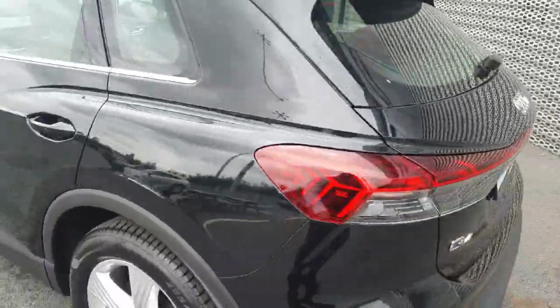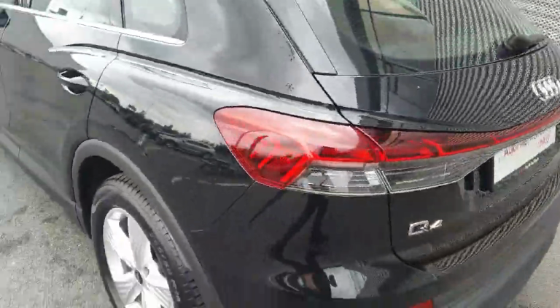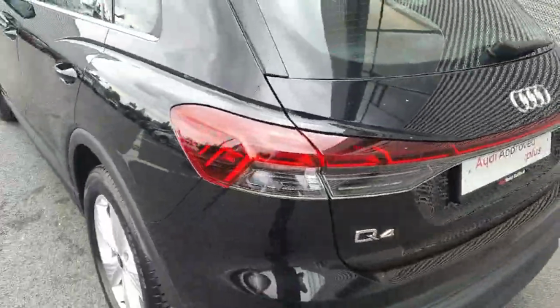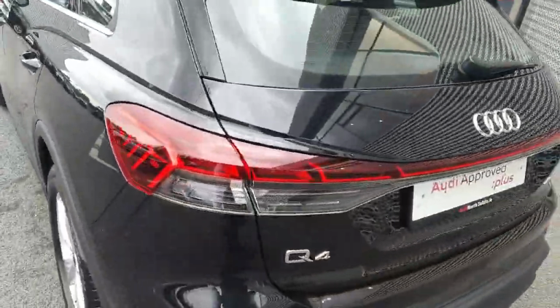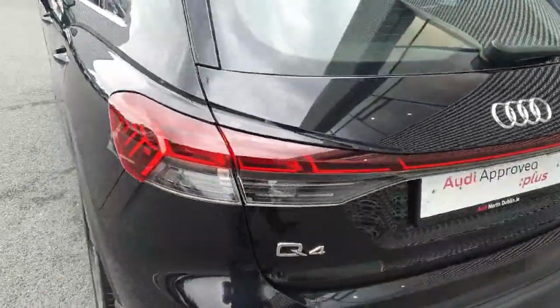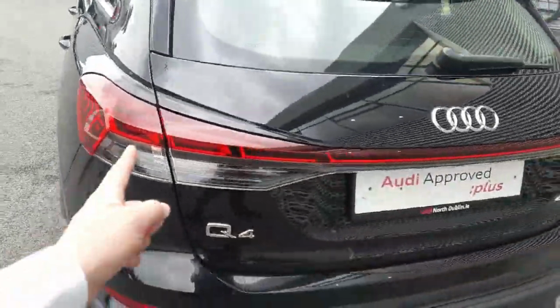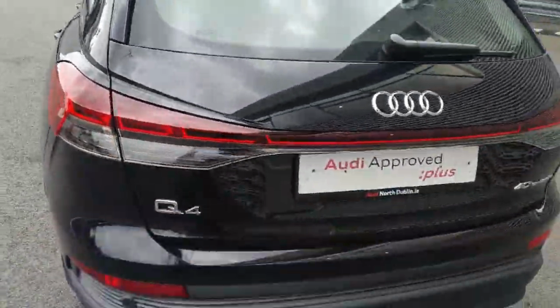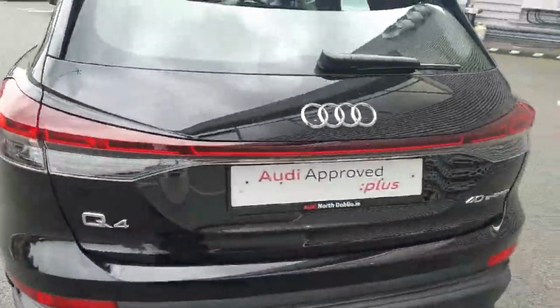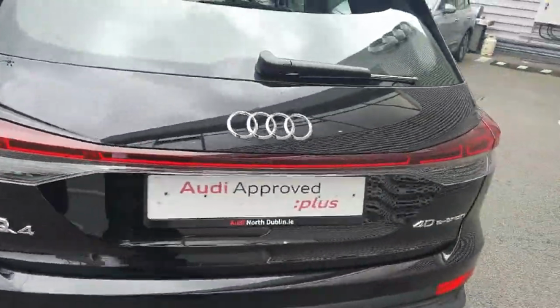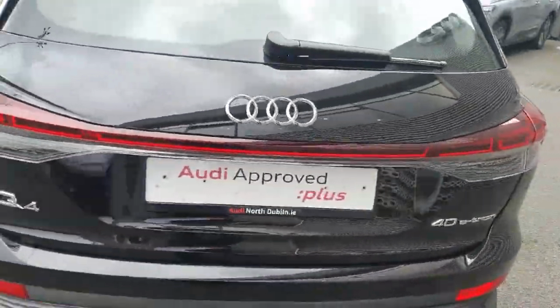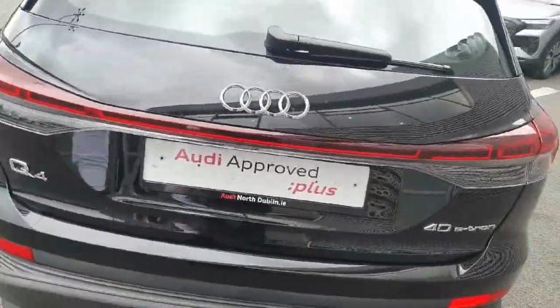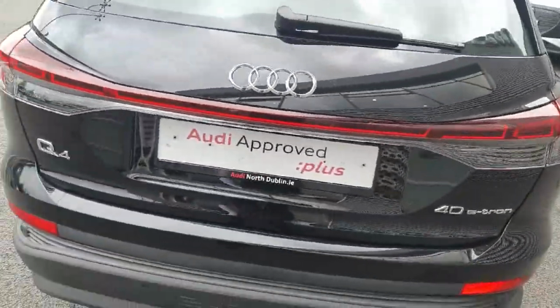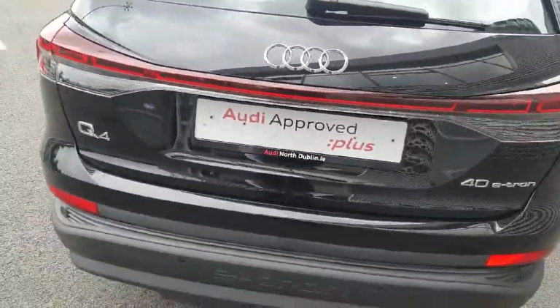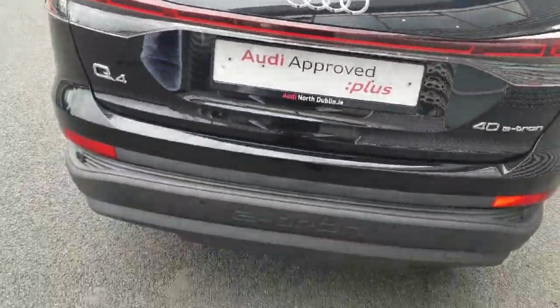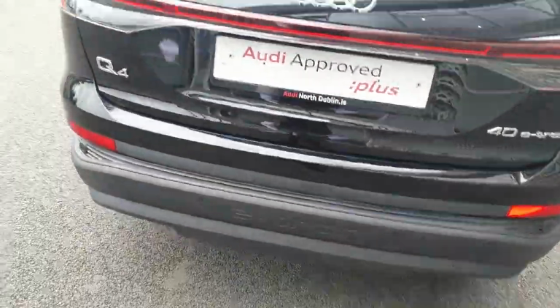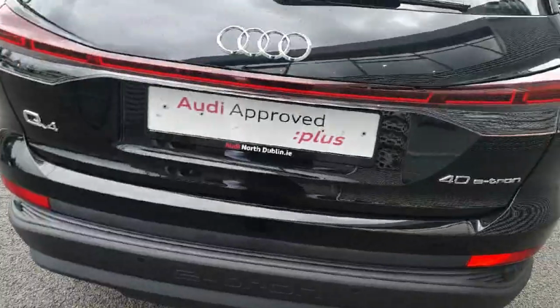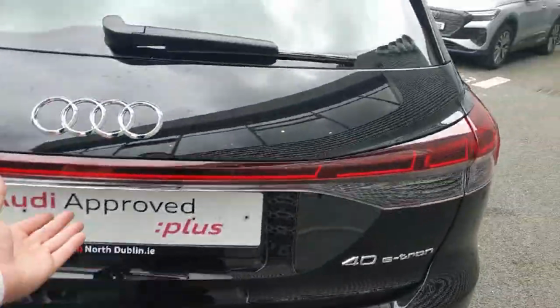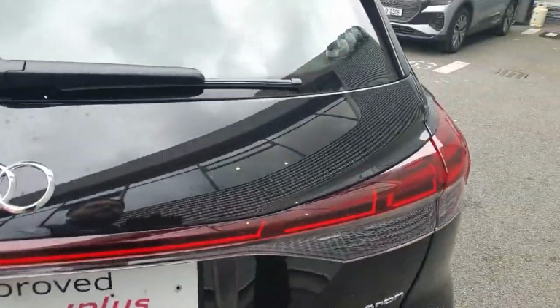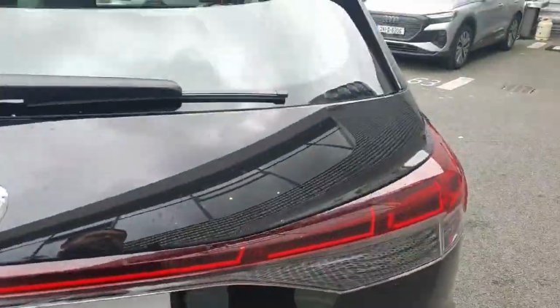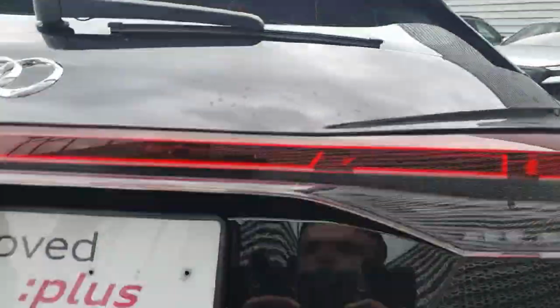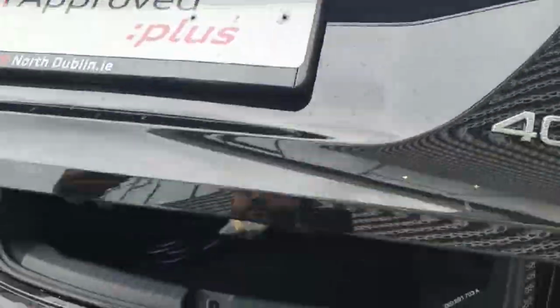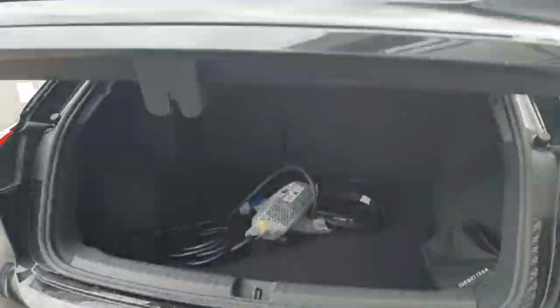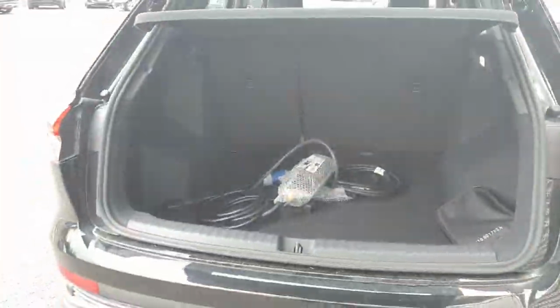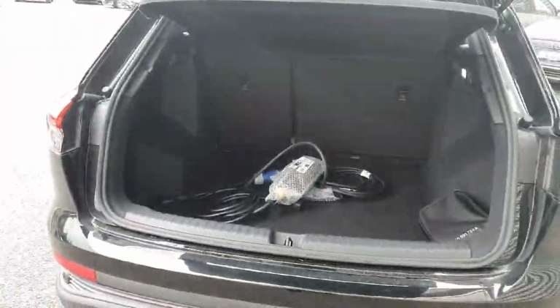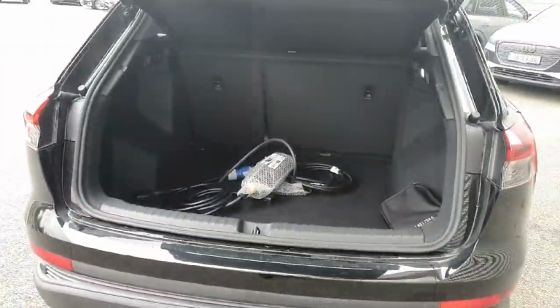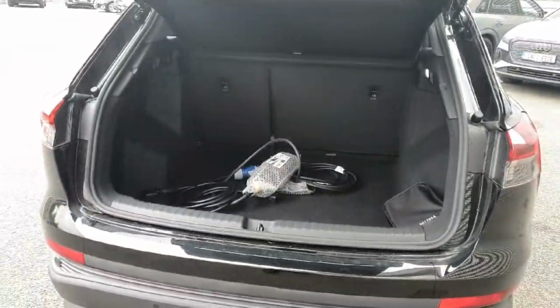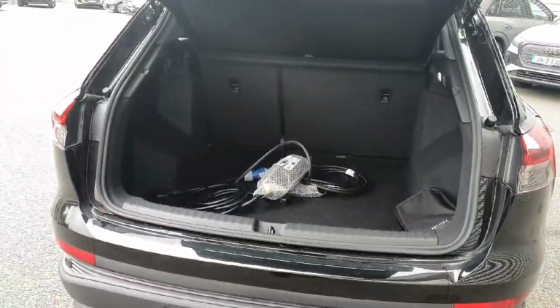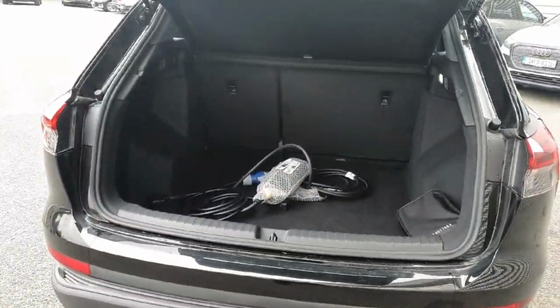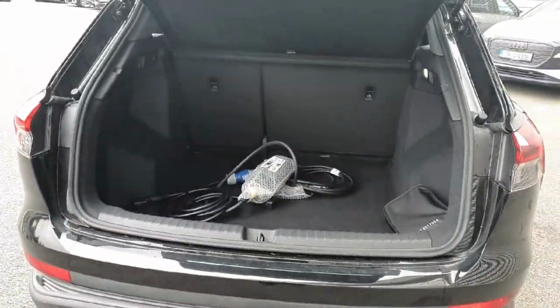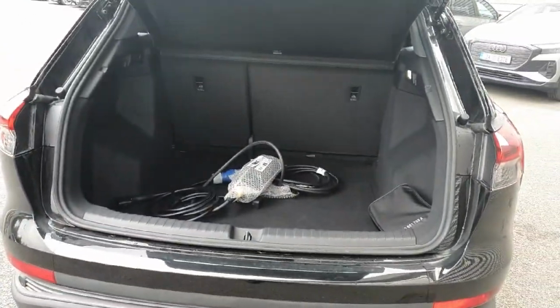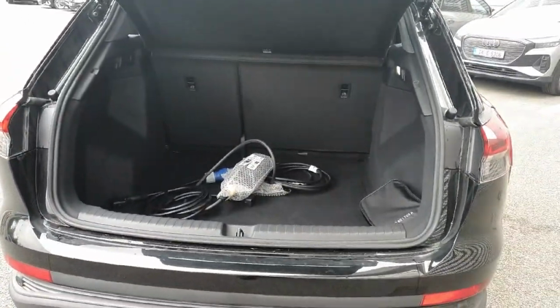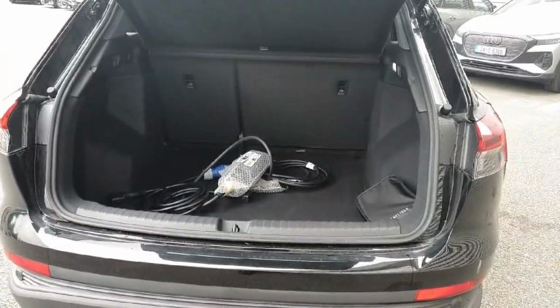Full LED taillights with a beautiful LED bar that stretches across the tailgate, and rear parking sensors. The vehicle also comes with a very spacious boot and all the charging cables are included.